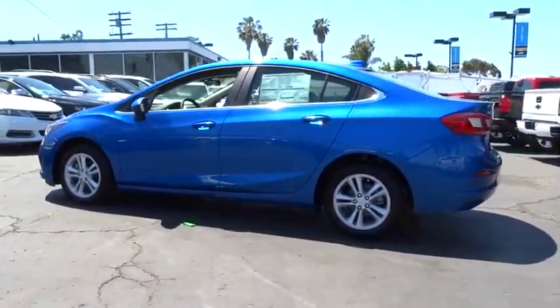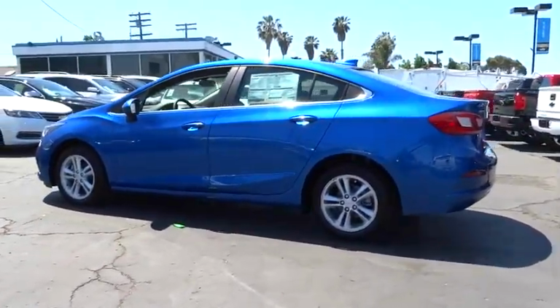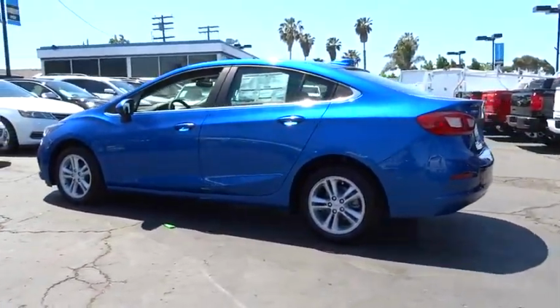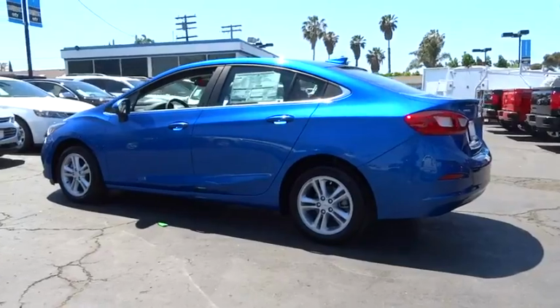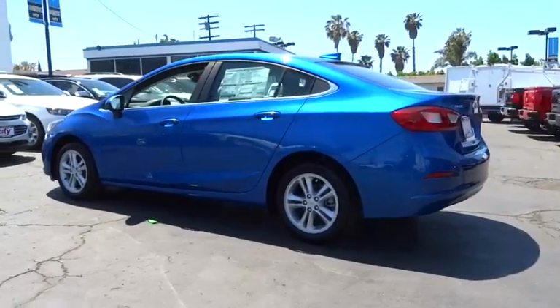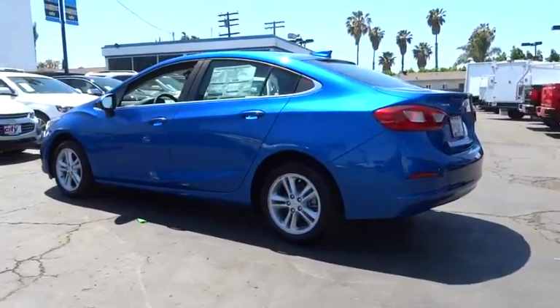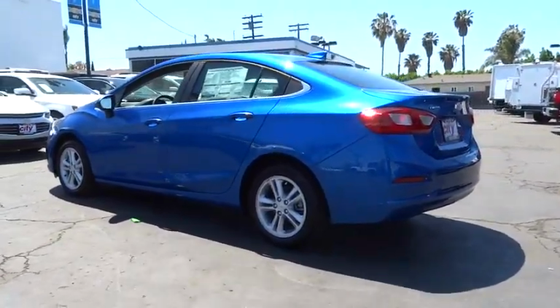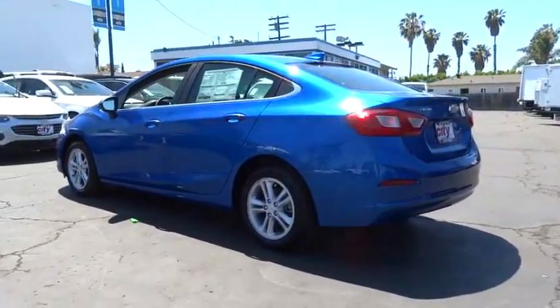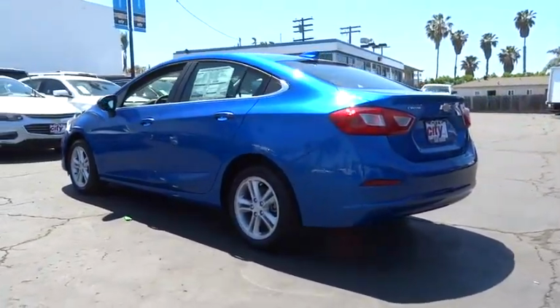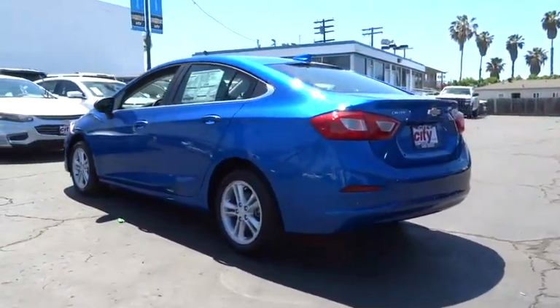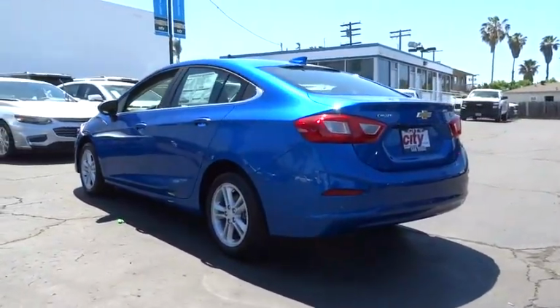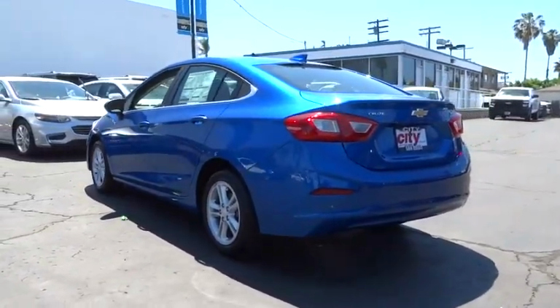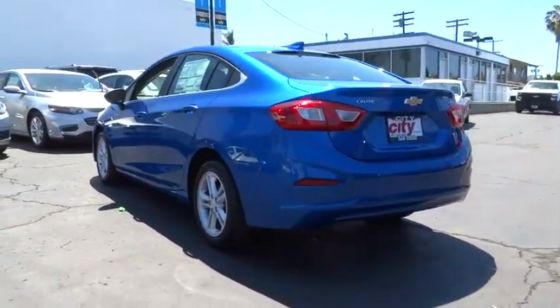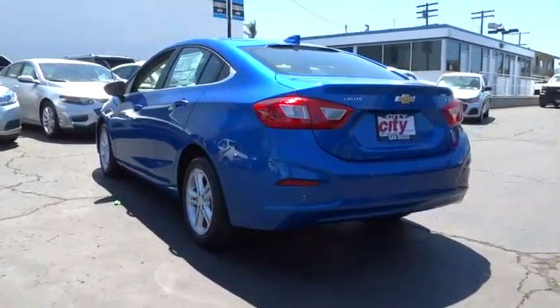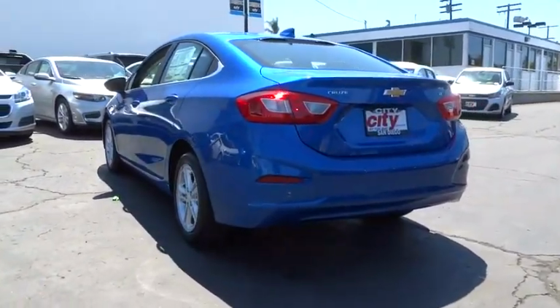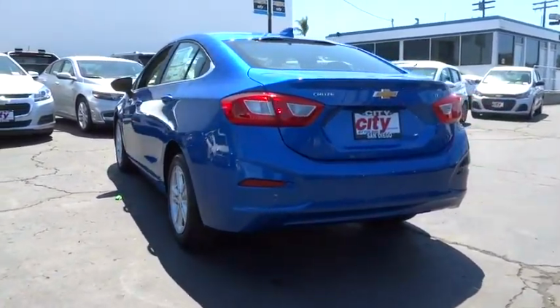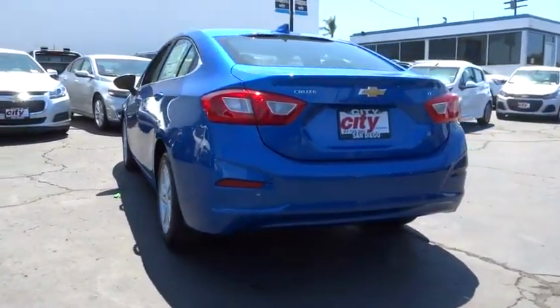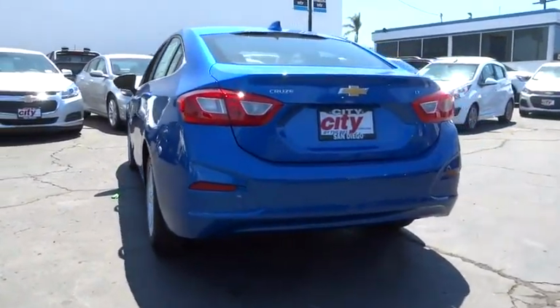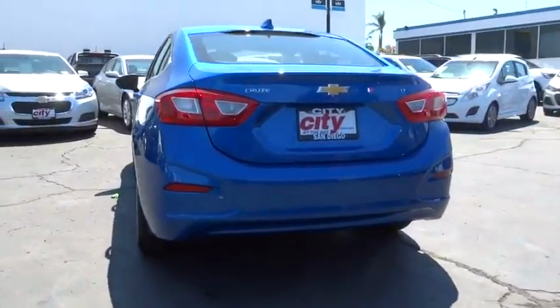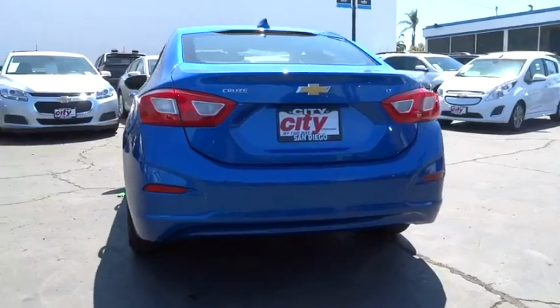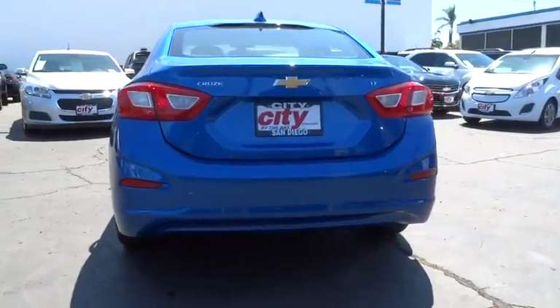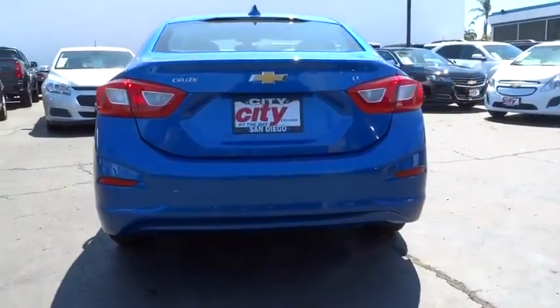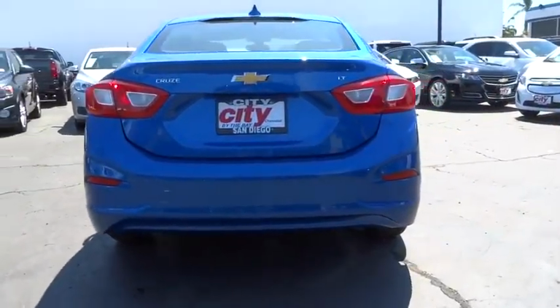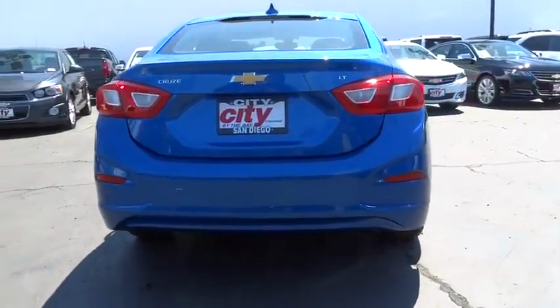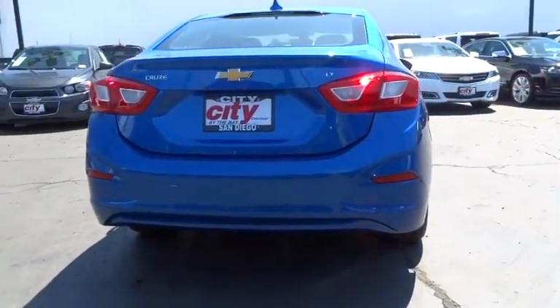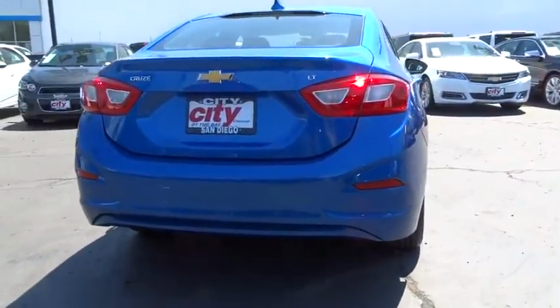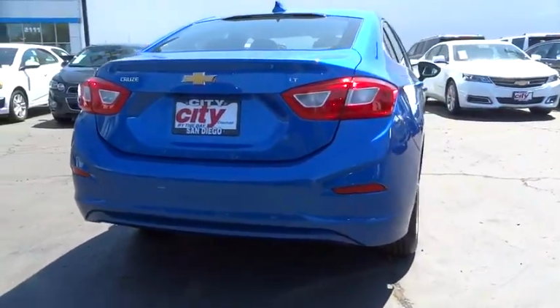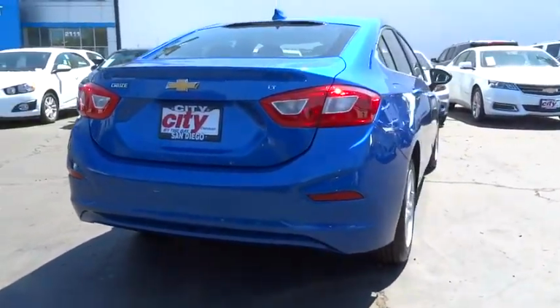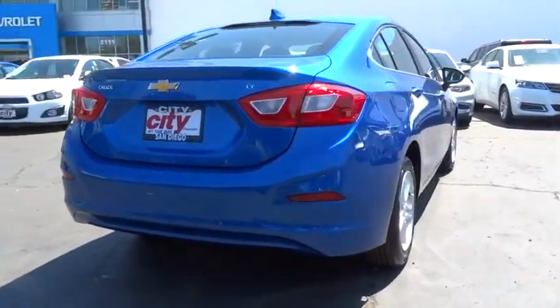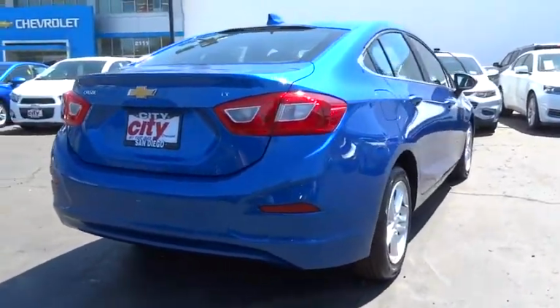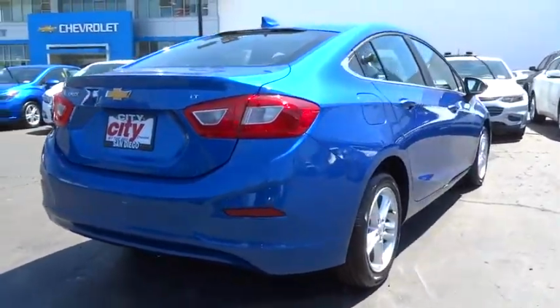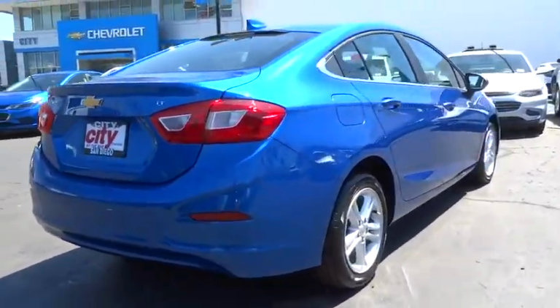Four-wheel disc brakes. Cruise control. Aluminum wheels. Rear defrost. Front wheel drive. AM-FM stereo radio, MP3 player. Bucket seats. Power windows.